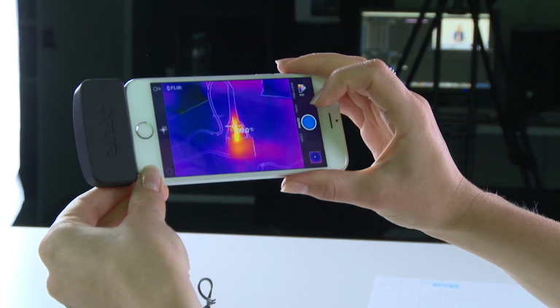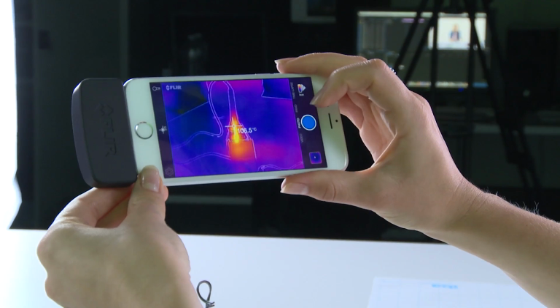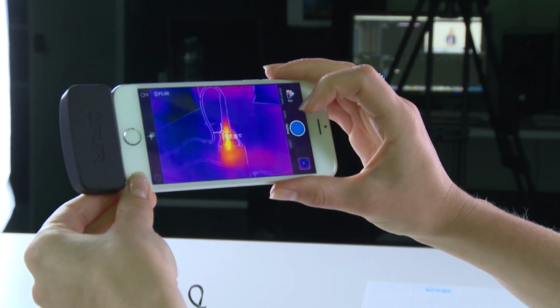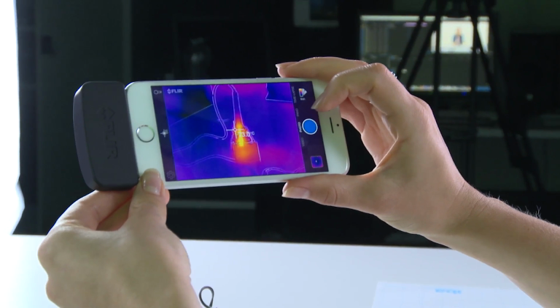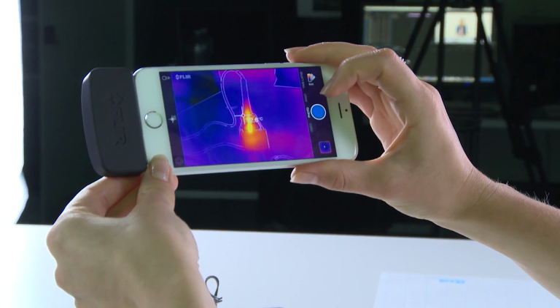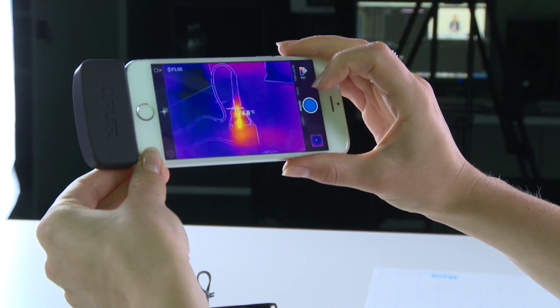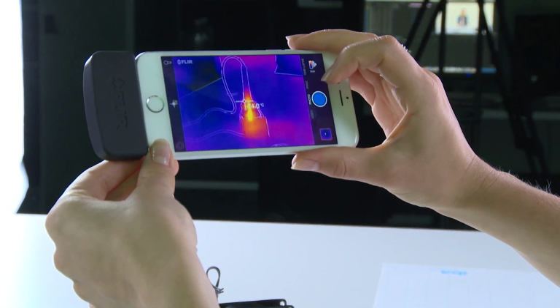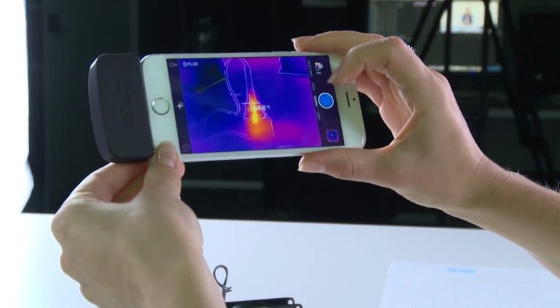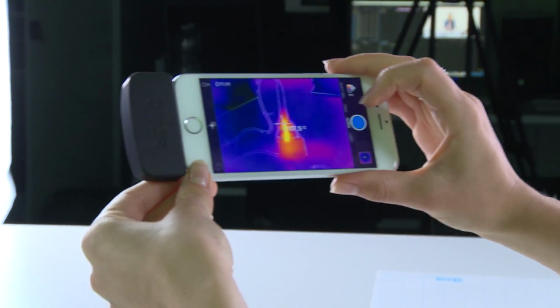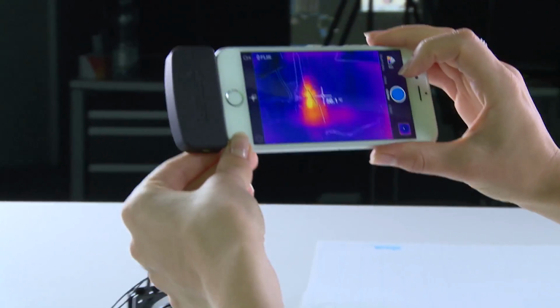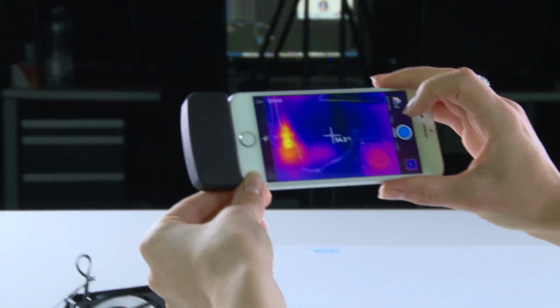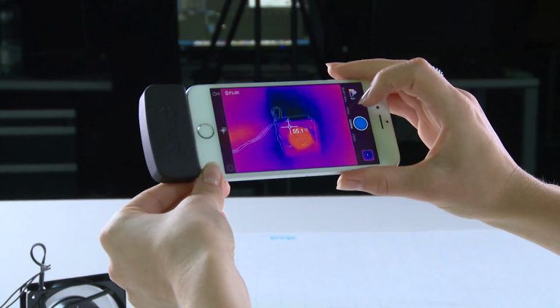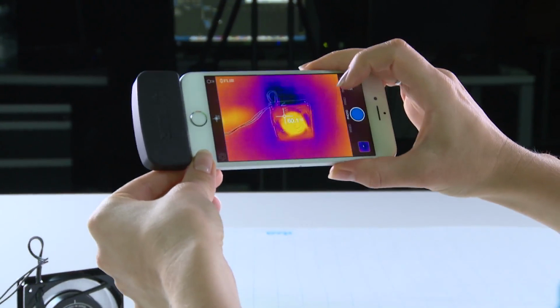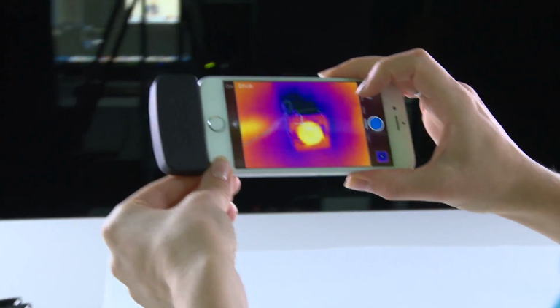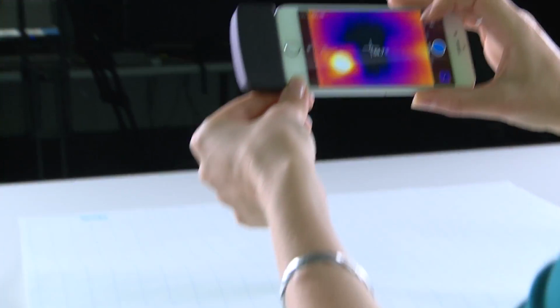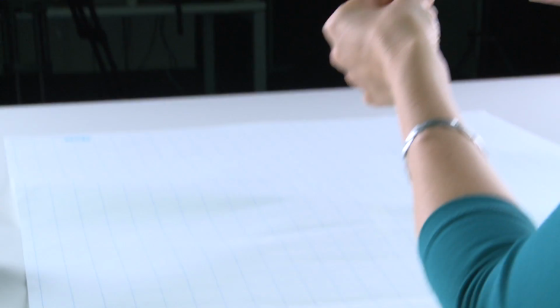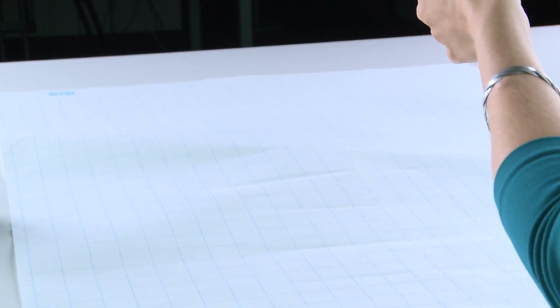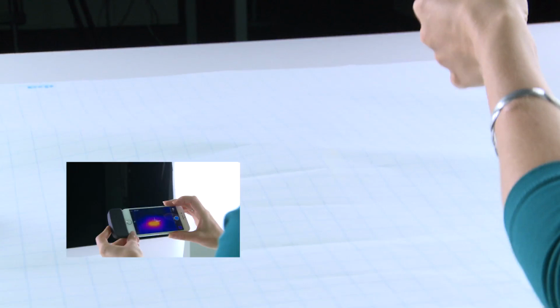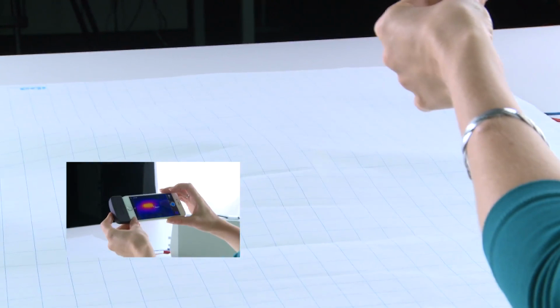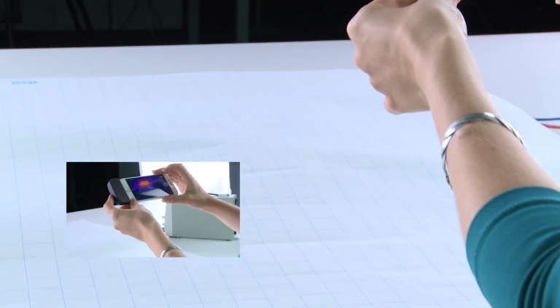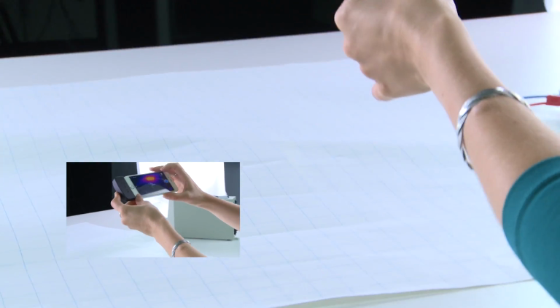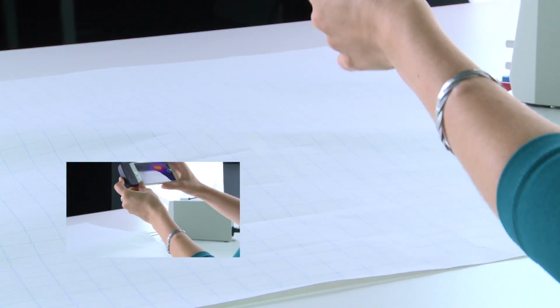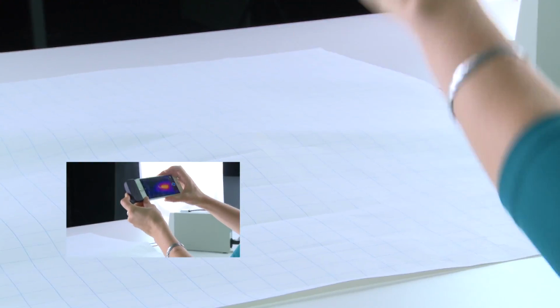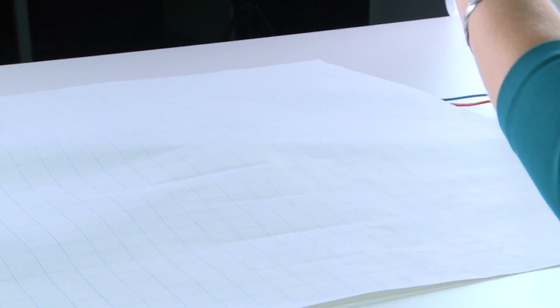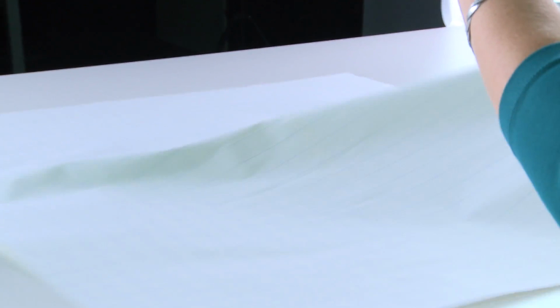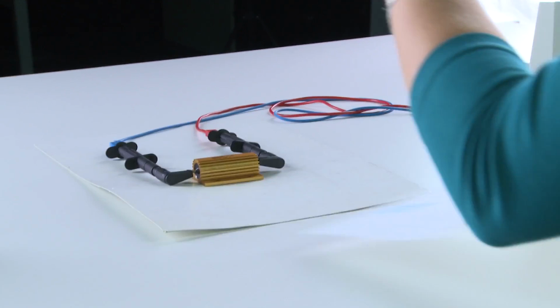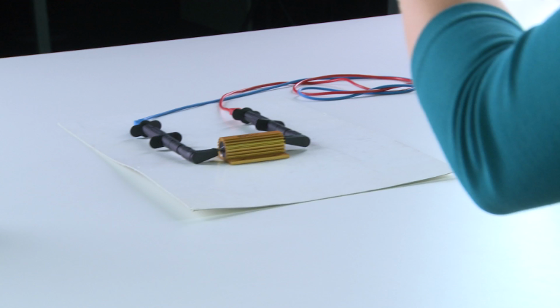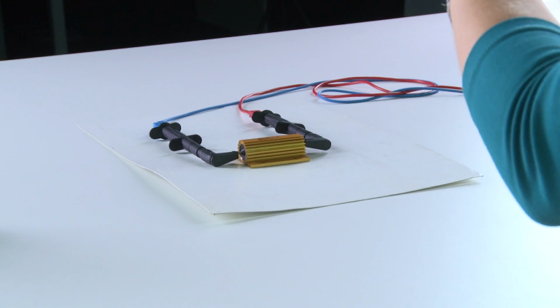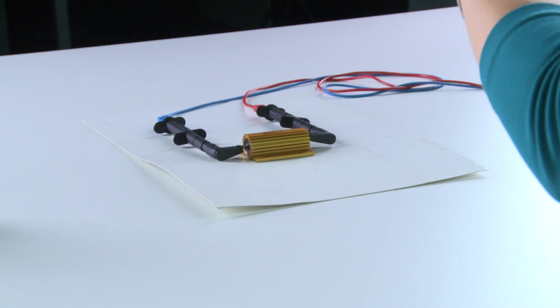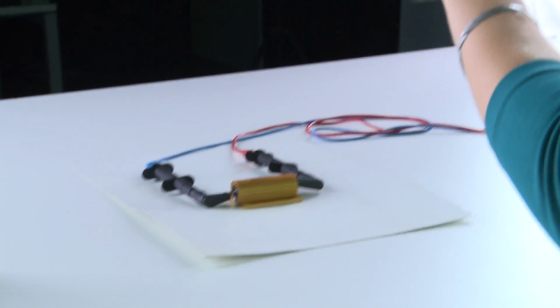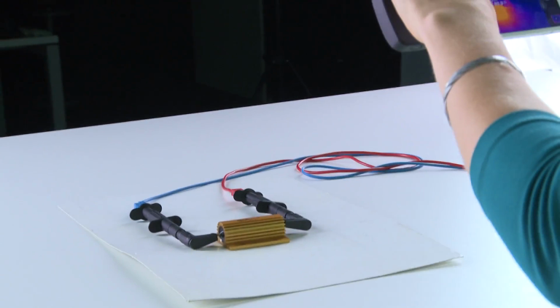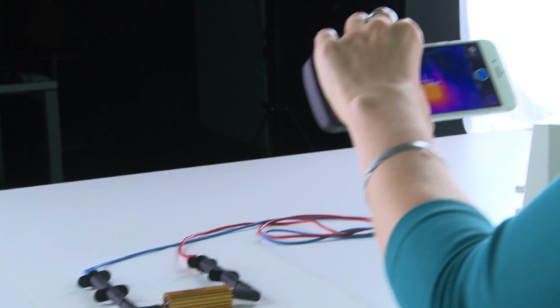Let's see it in action. Here we have a soldering iron, a fan, and also we have a hot spot on our table. Let's see what it is. Oh, it's a resistor getting hot.